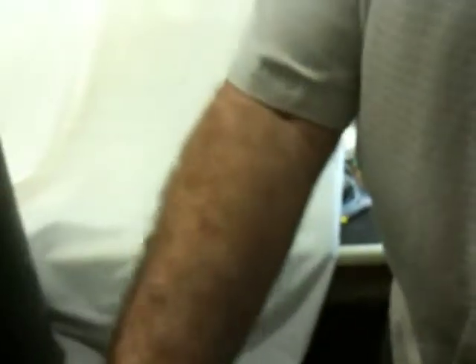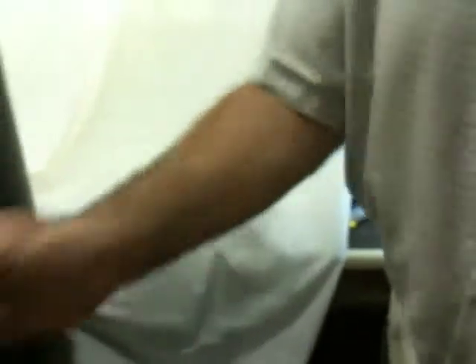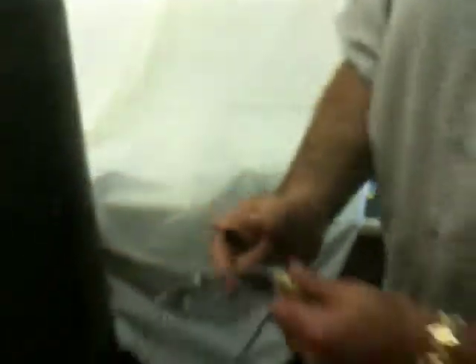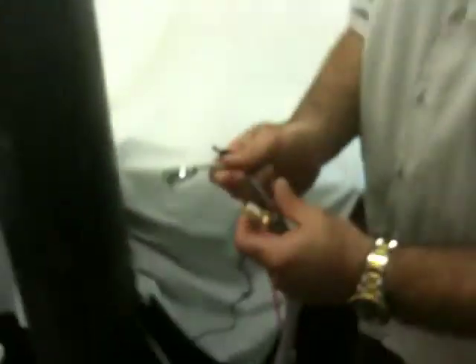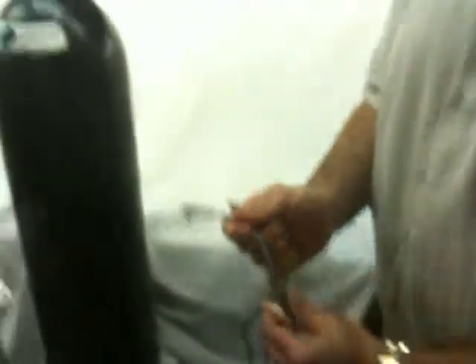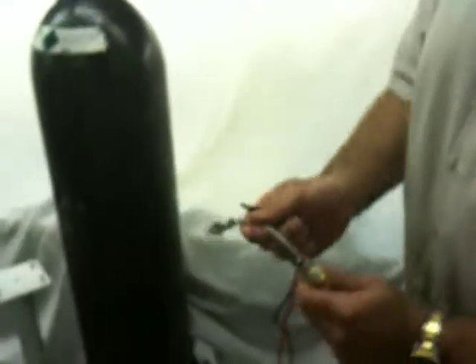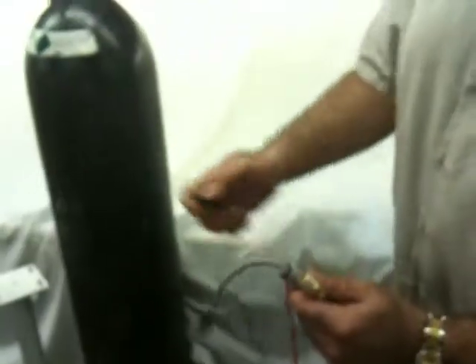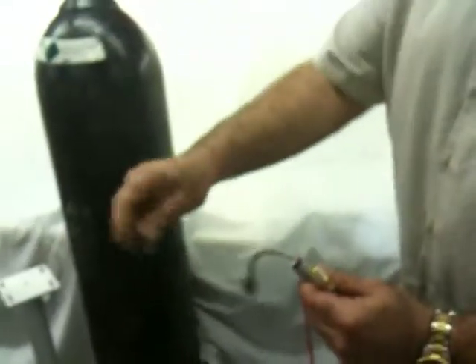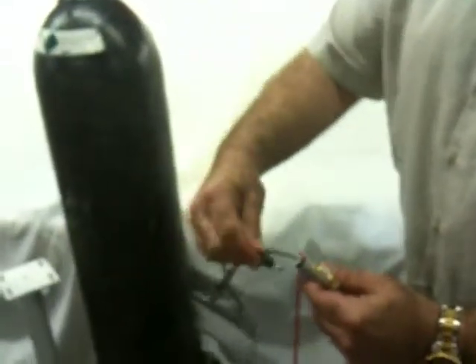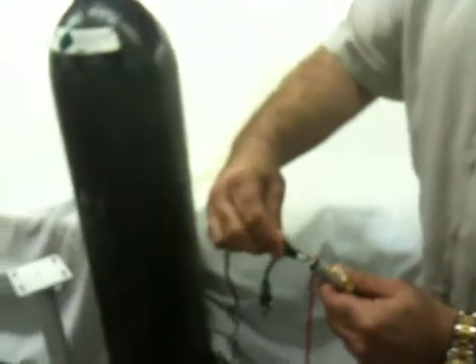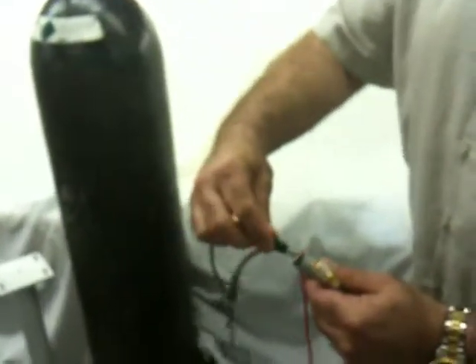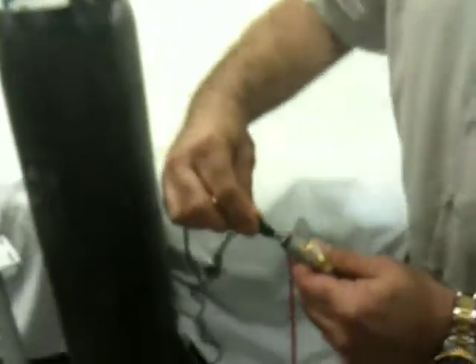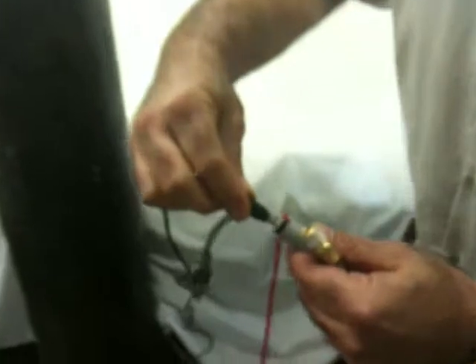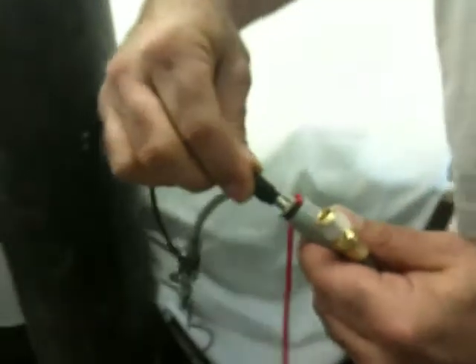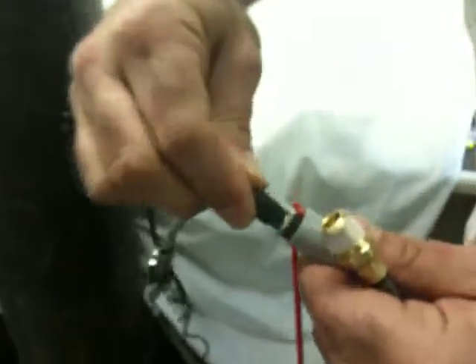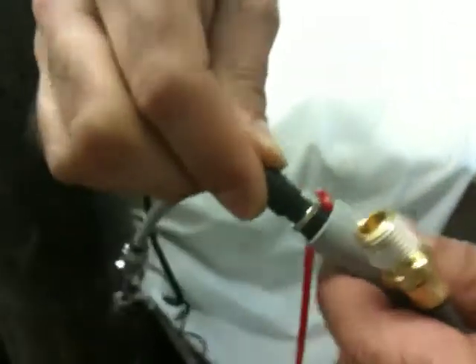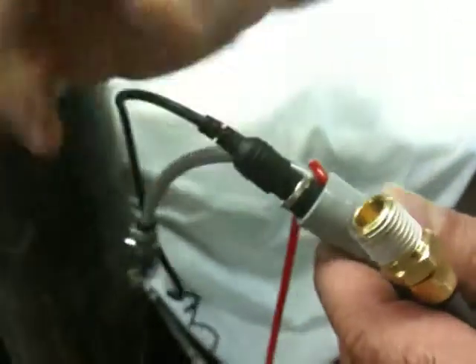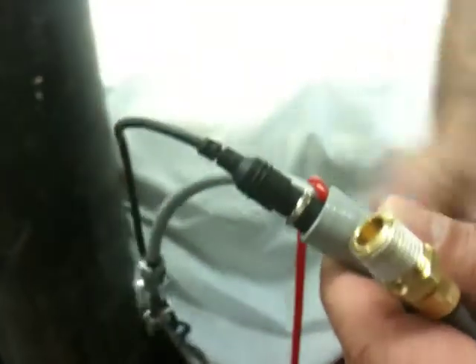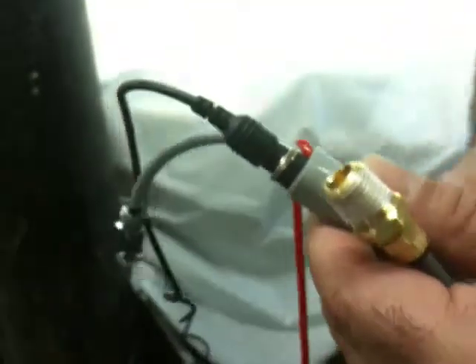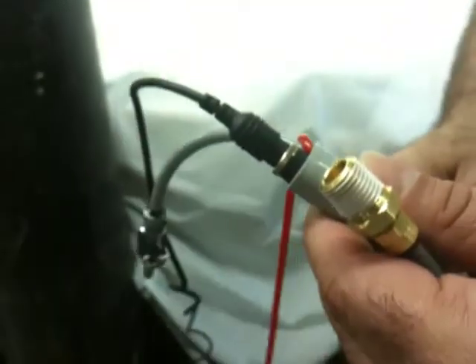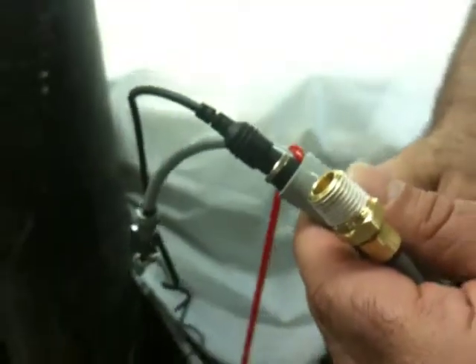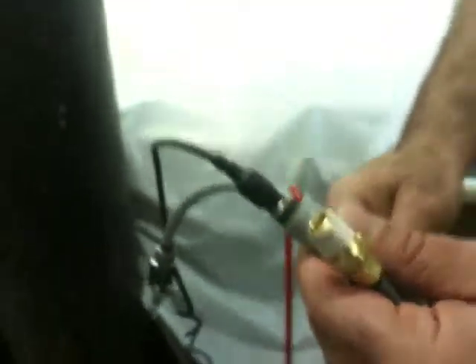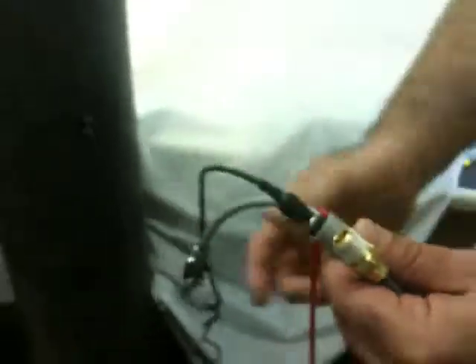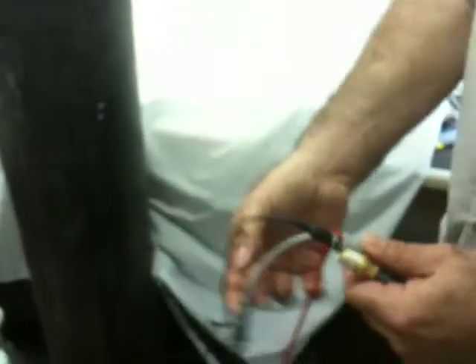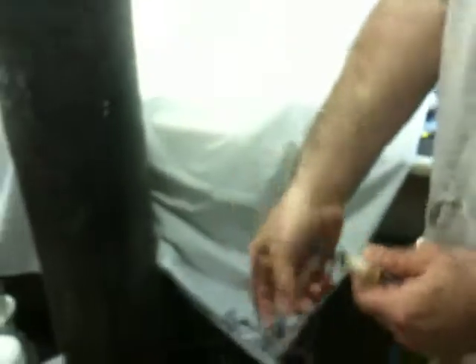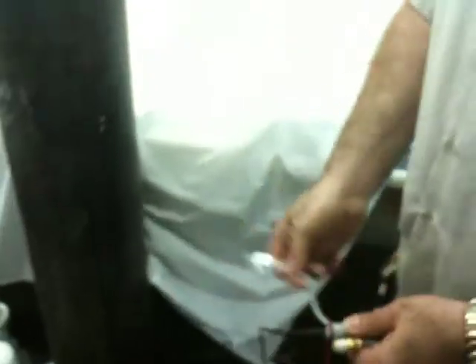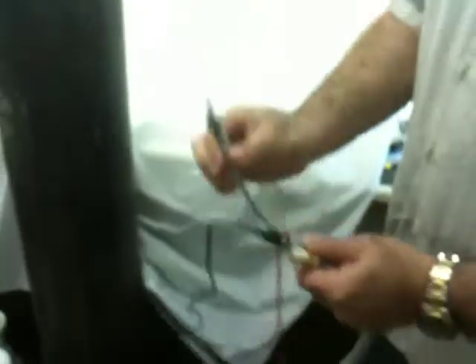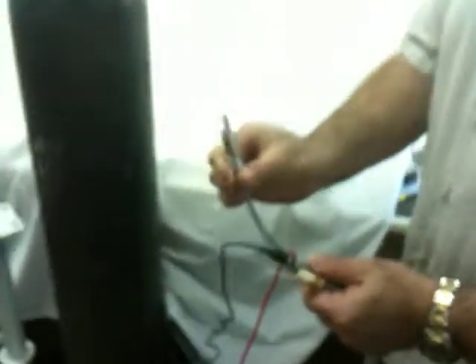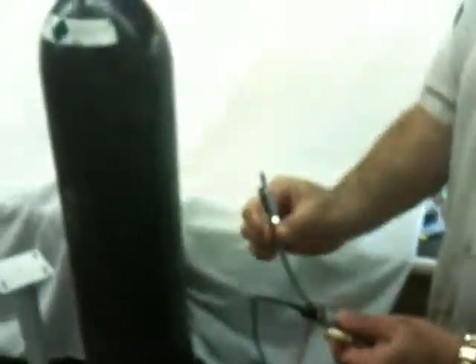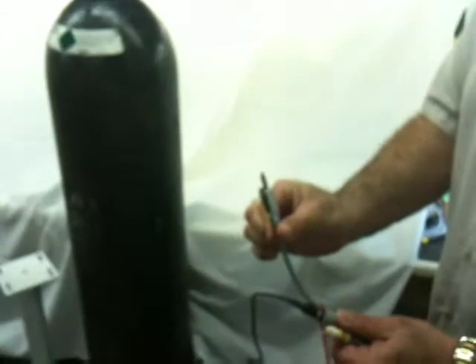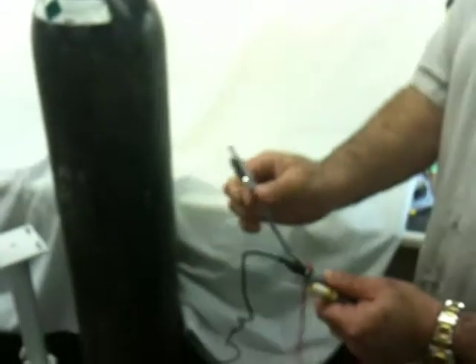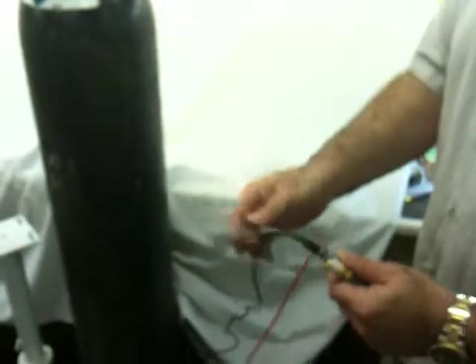The AC adapter hooks in. It's just a press fit — pushes in and that's your AC adapter. This is to your air source.